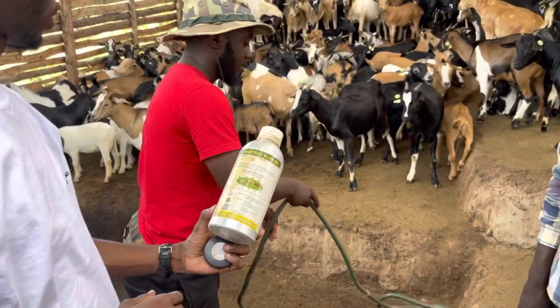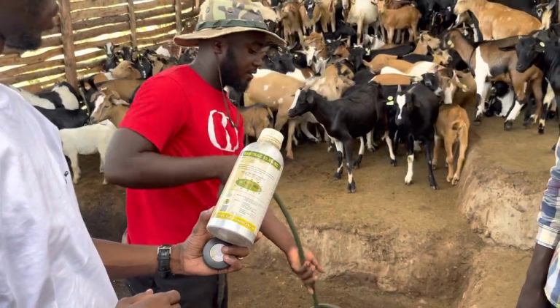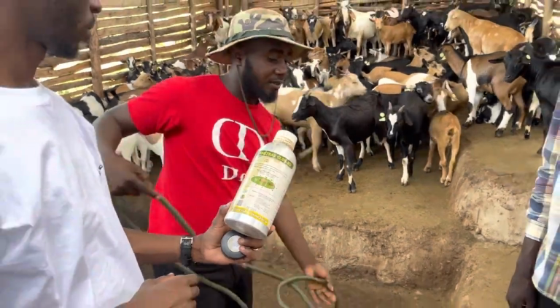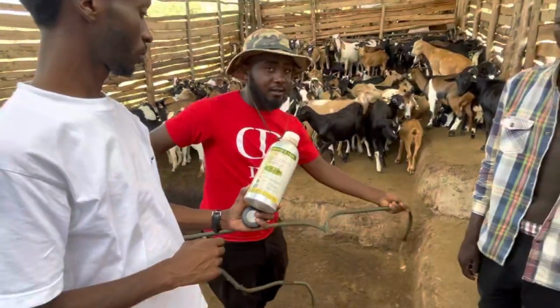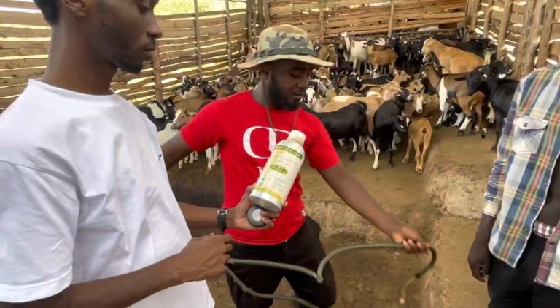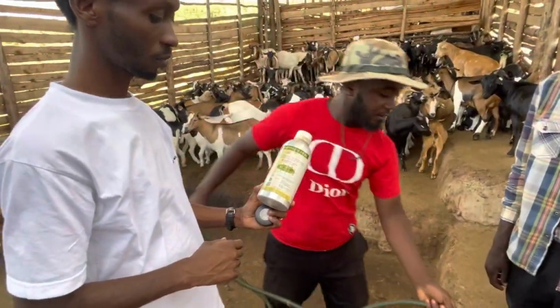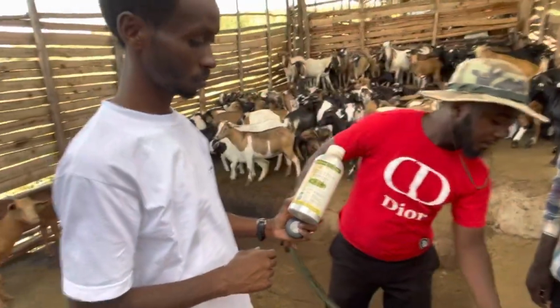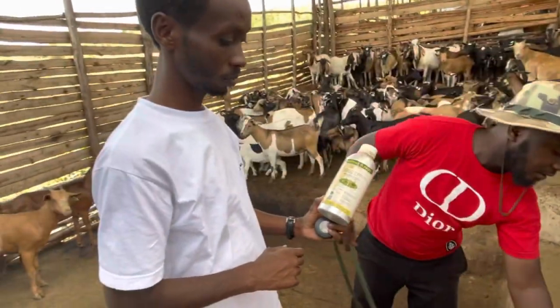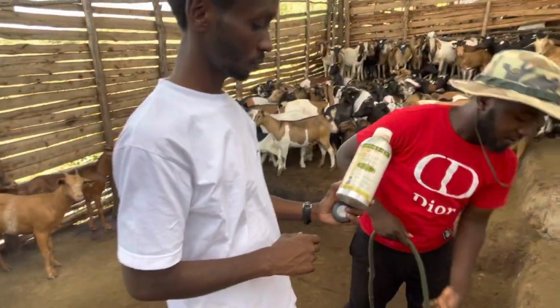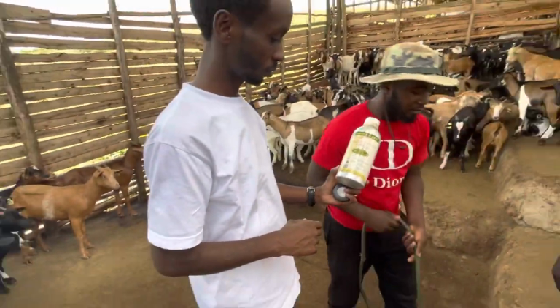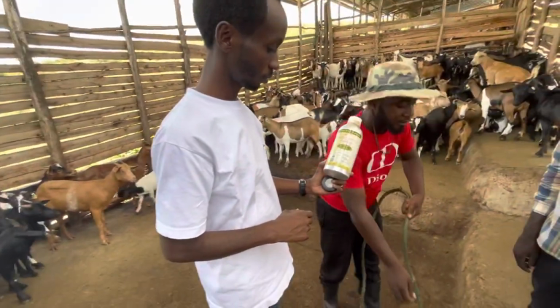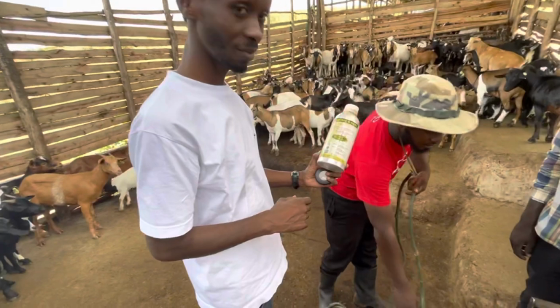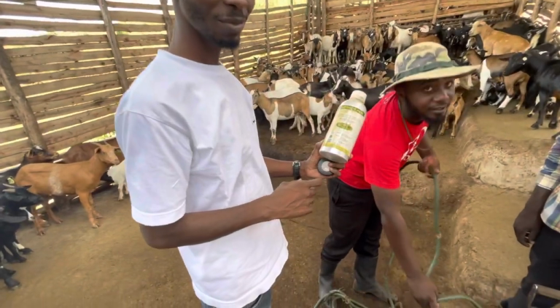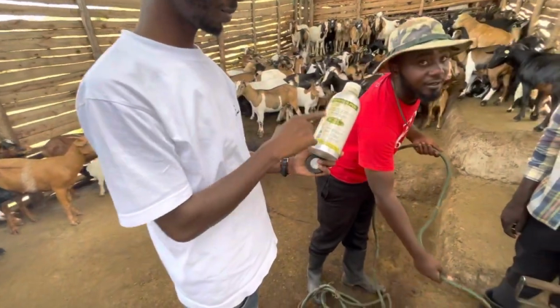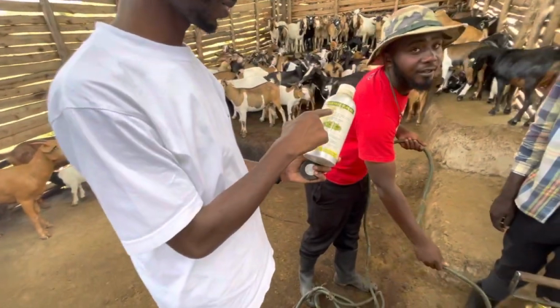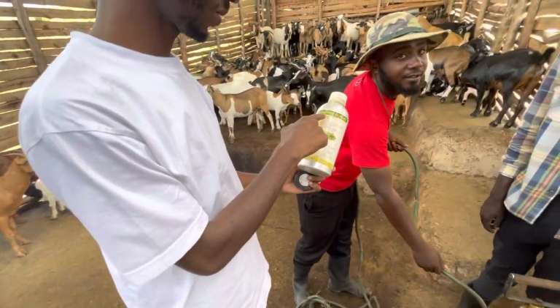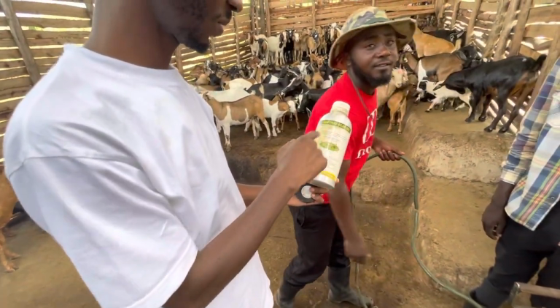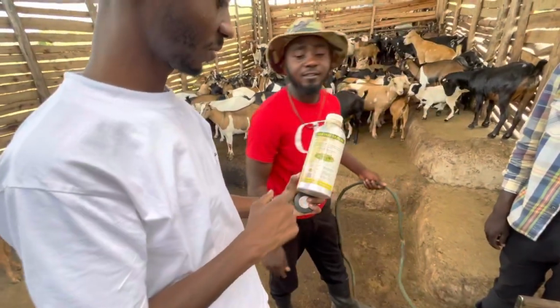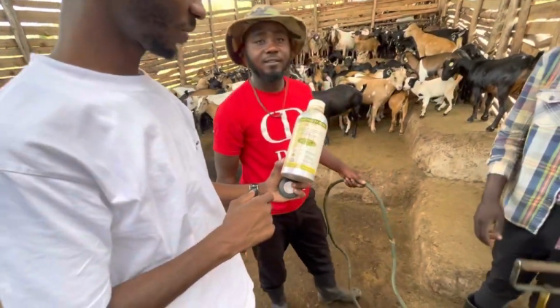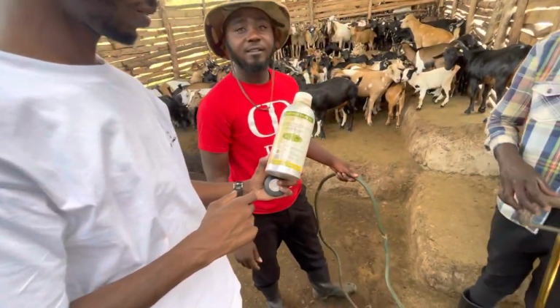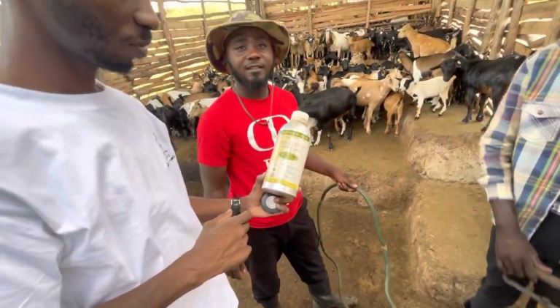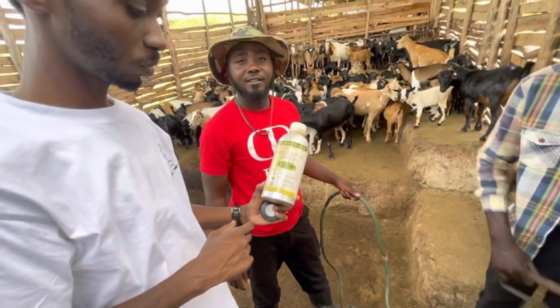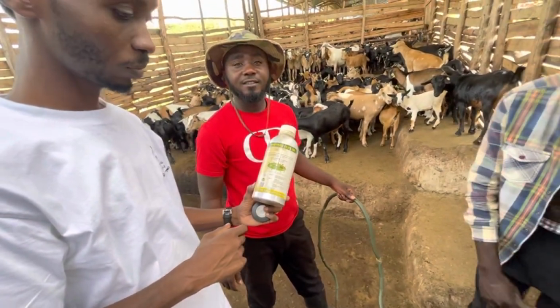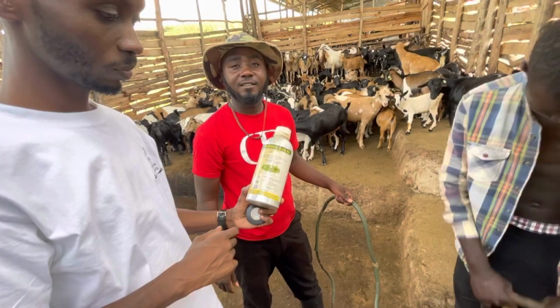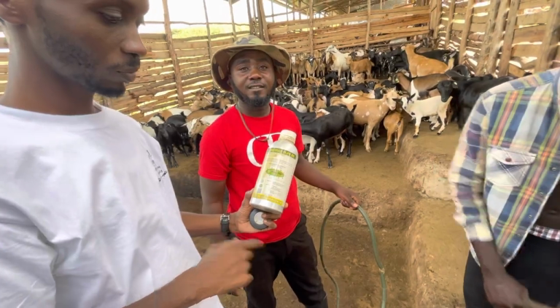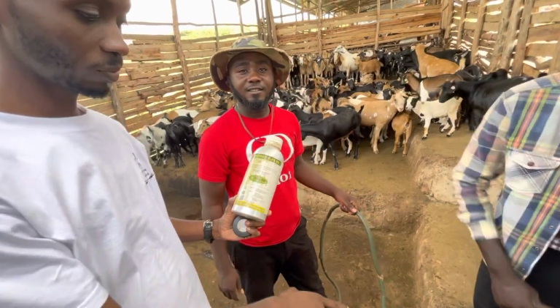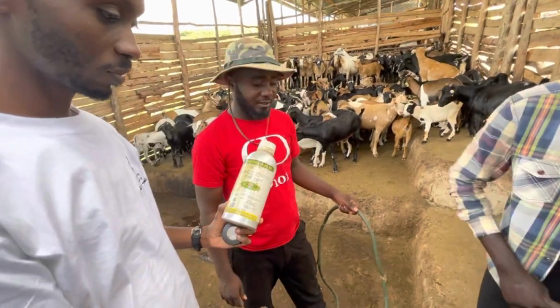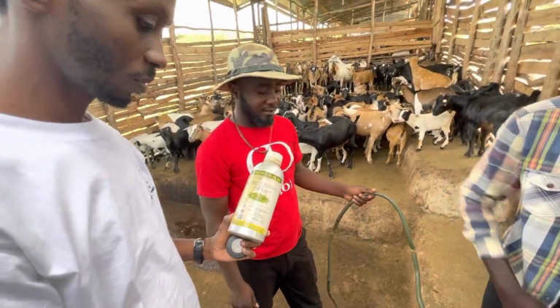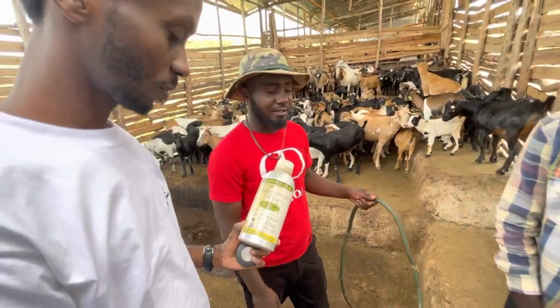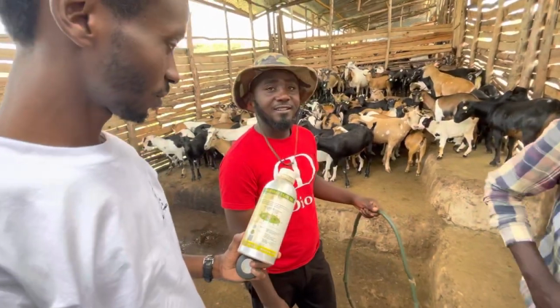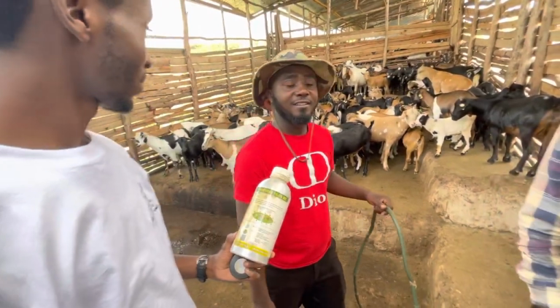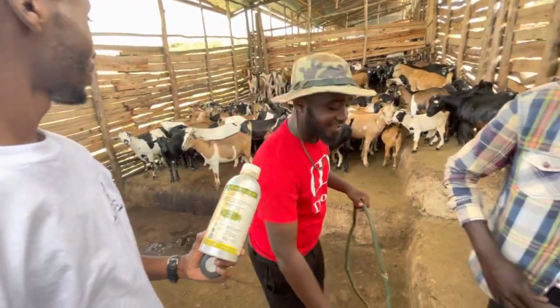We're currently in one of the goat pens. This is Kristen holding a bottle of rapturas — a chemical to treat tick-borne disease. That is our boss, manager and vet, Vinsa.